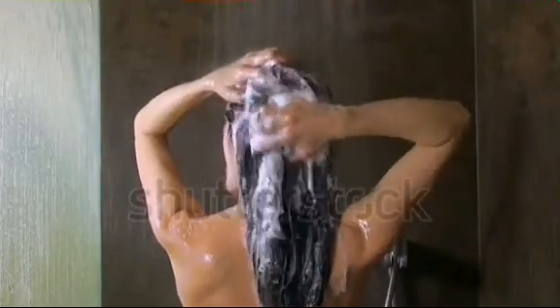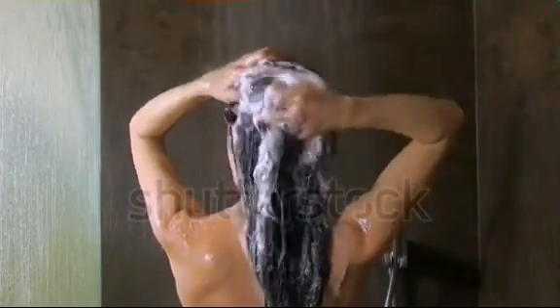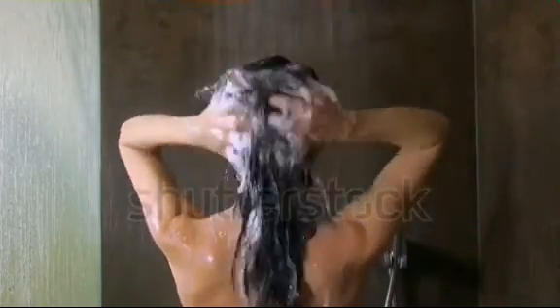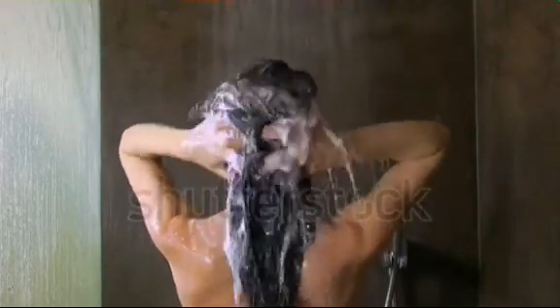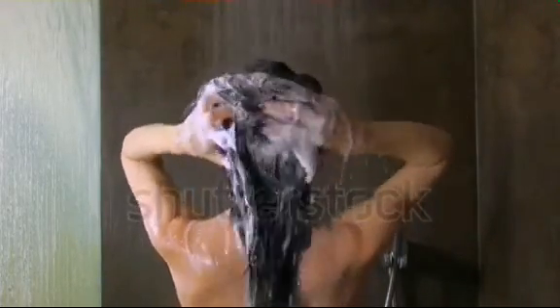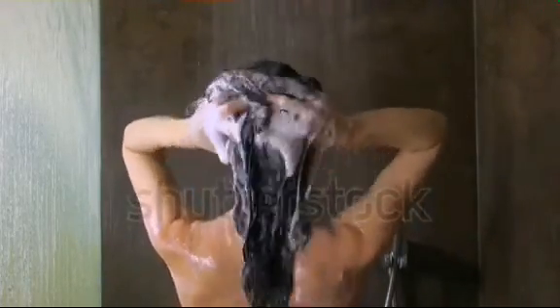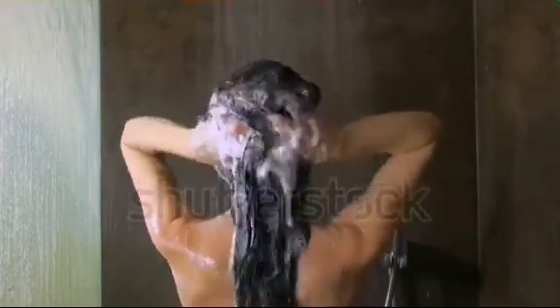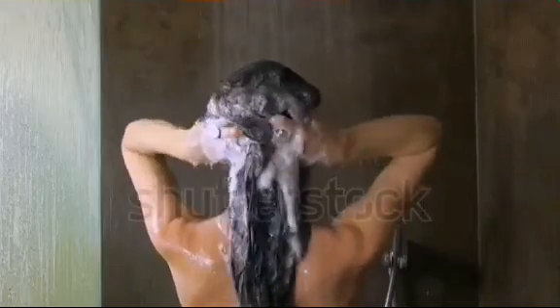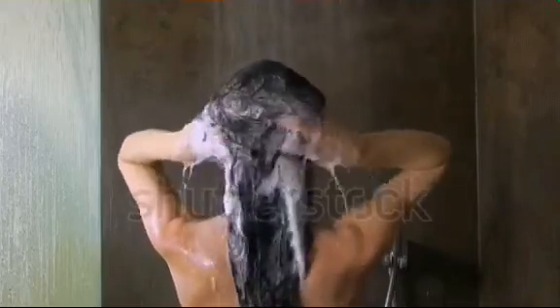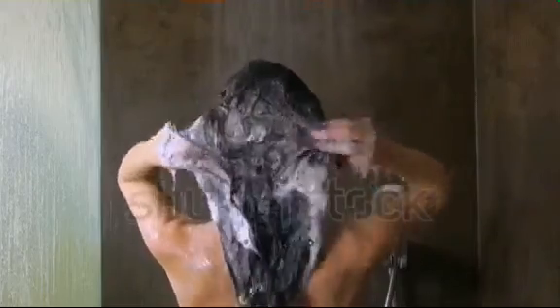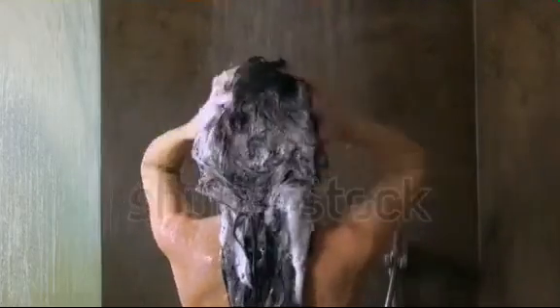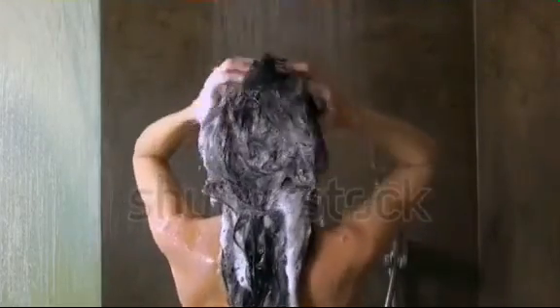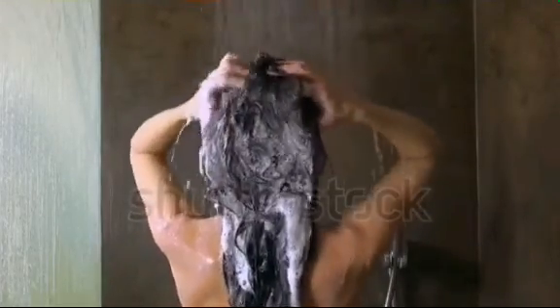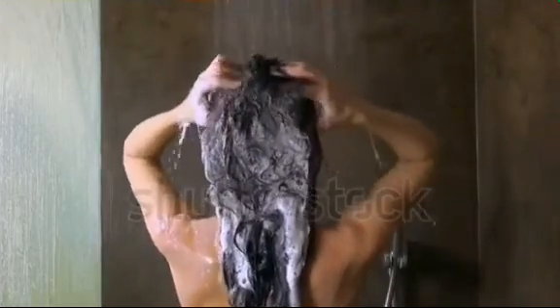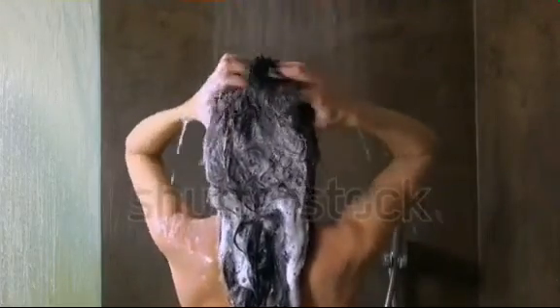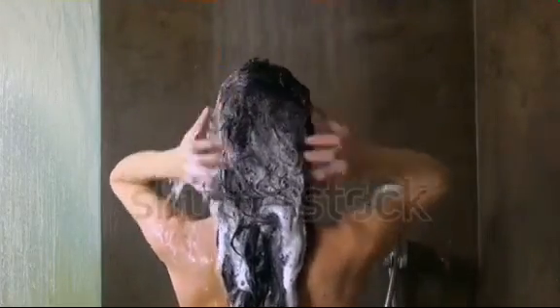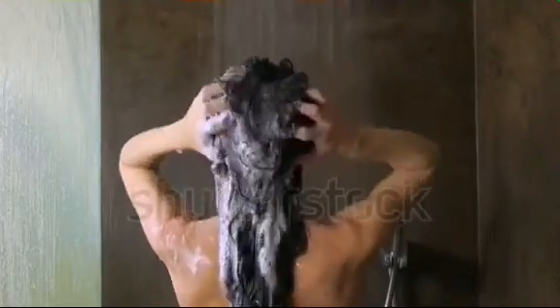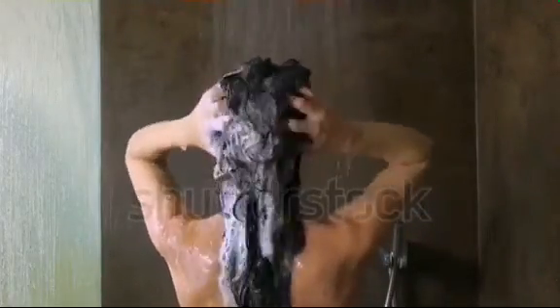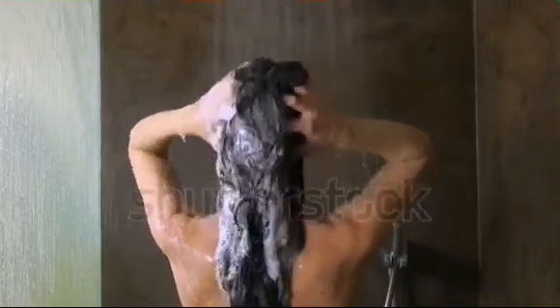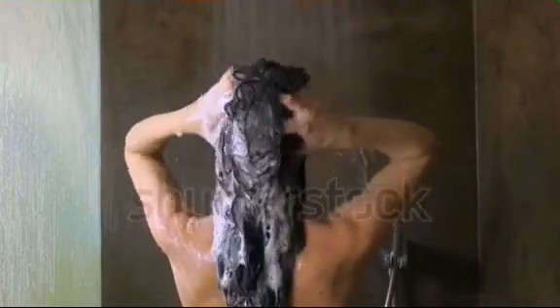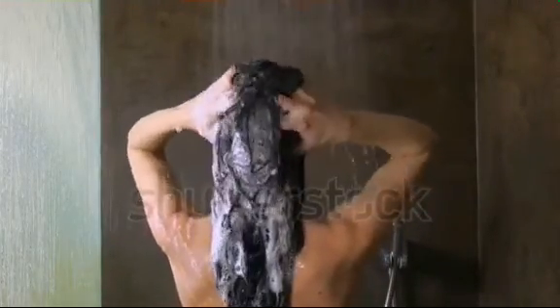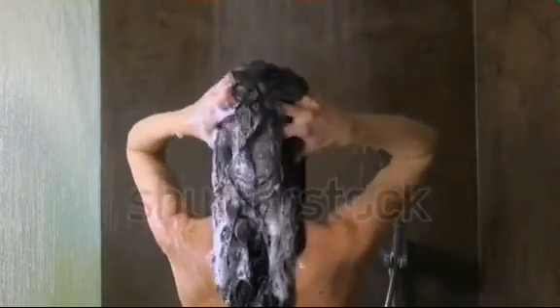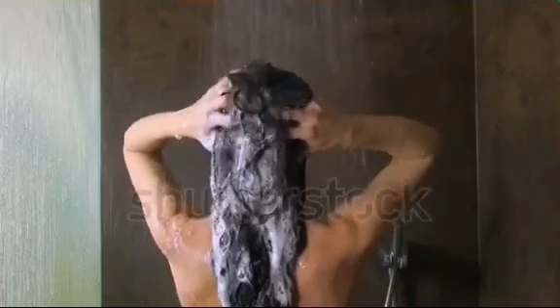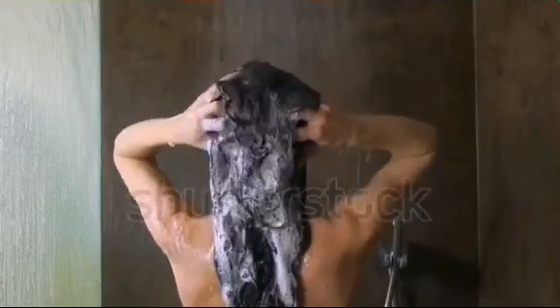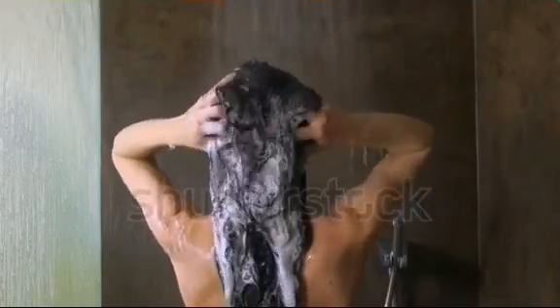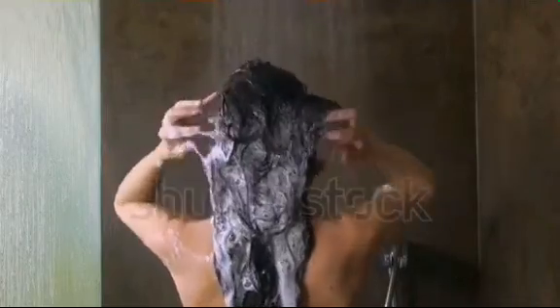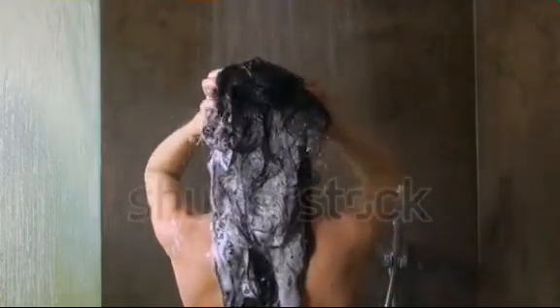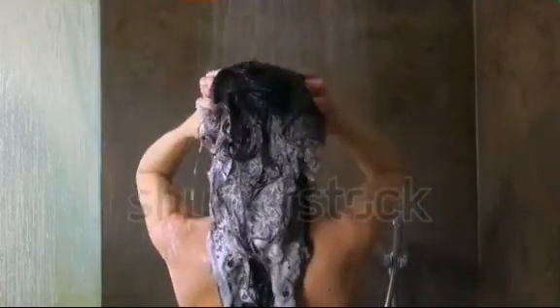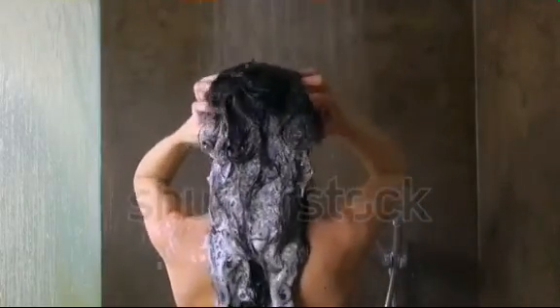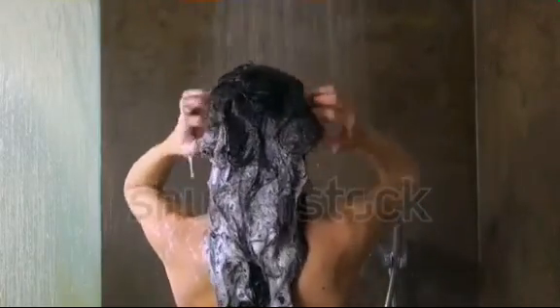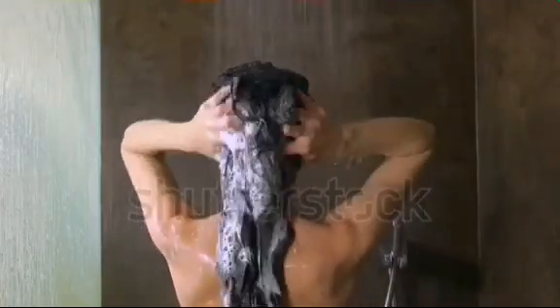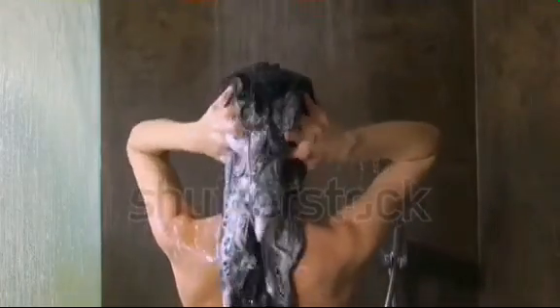But you cannot stay away from water. What you need to do is to apply moisturizers after bathing when the skin is still damp. A thick moisturizer is better, like petroleum jelly such as Vaseline.